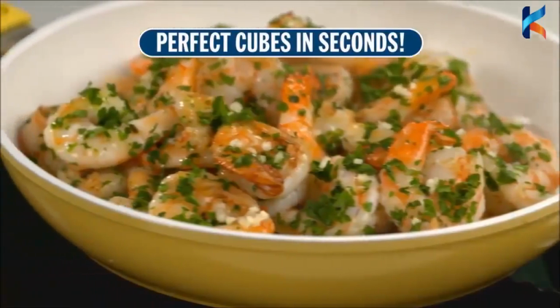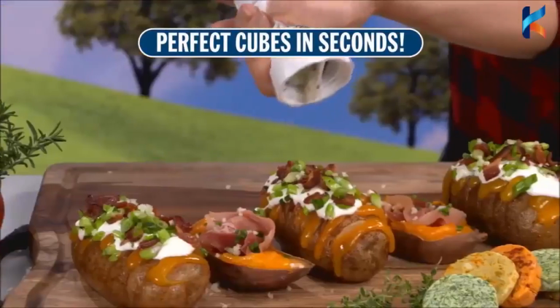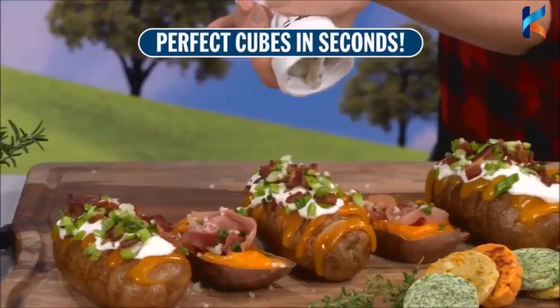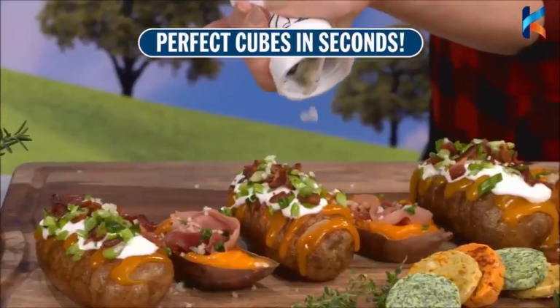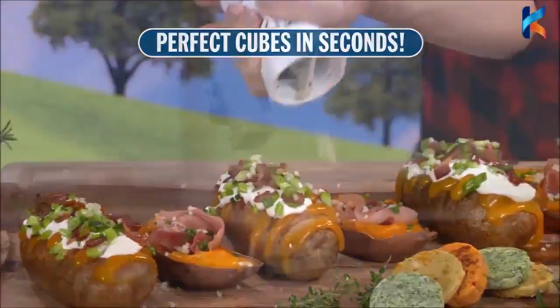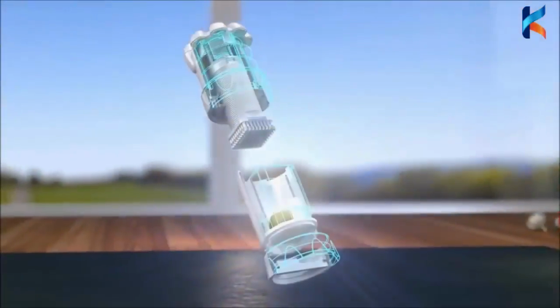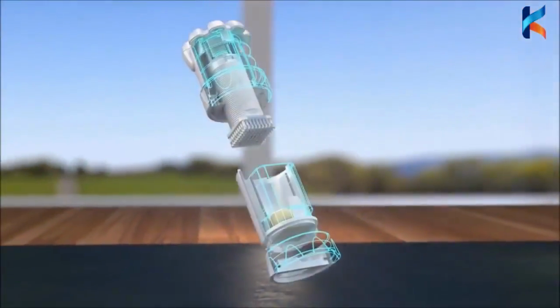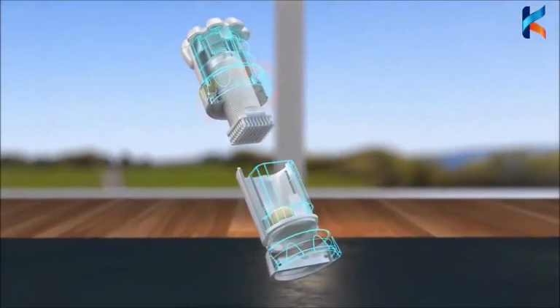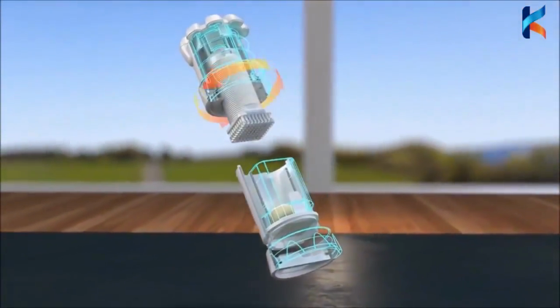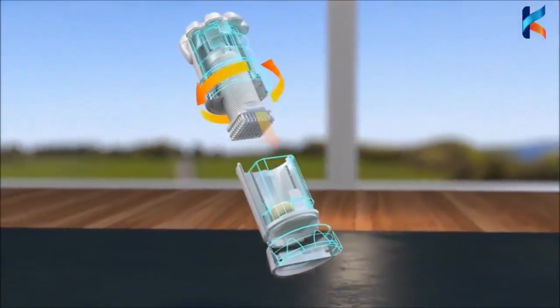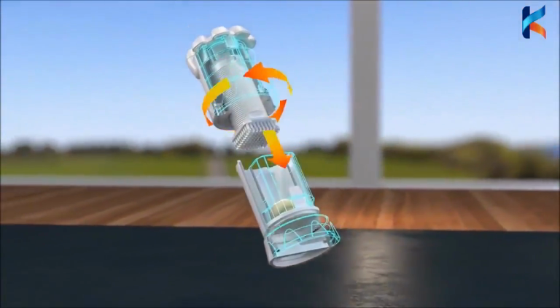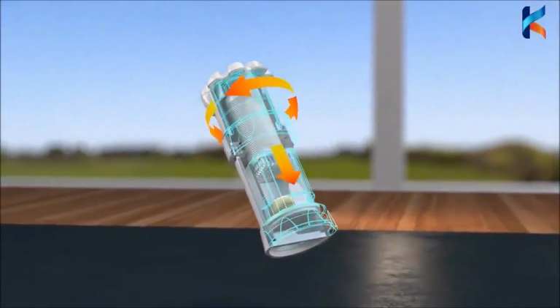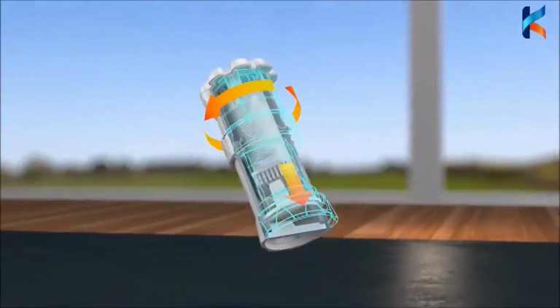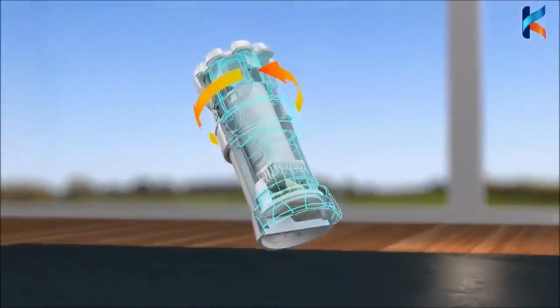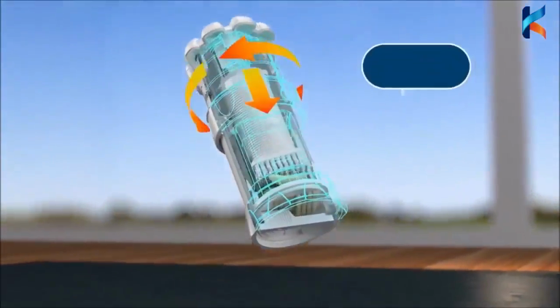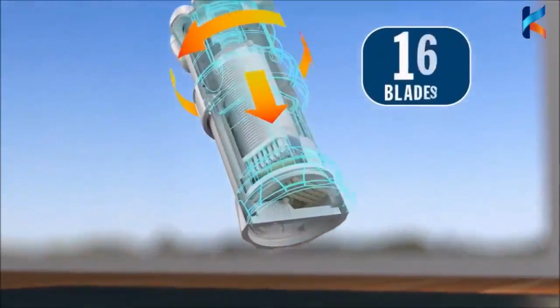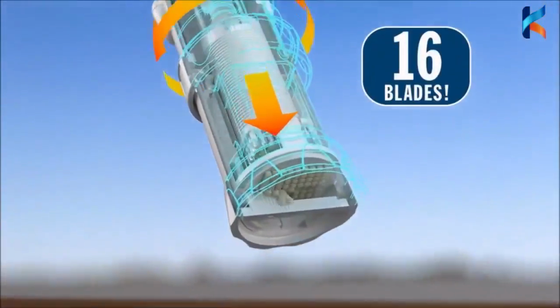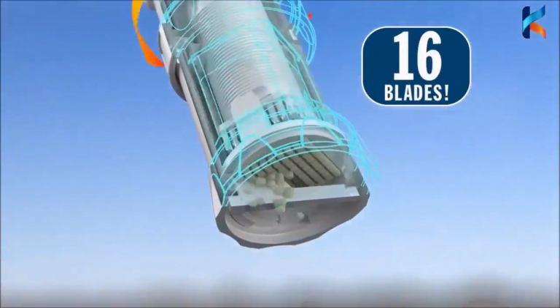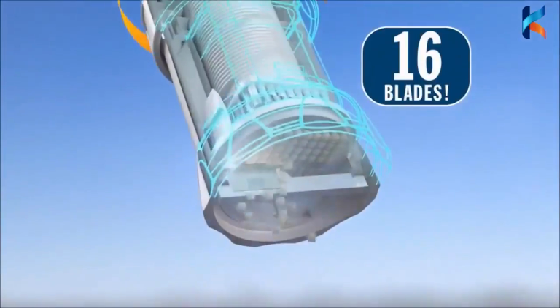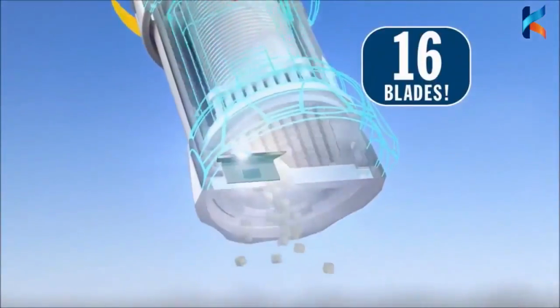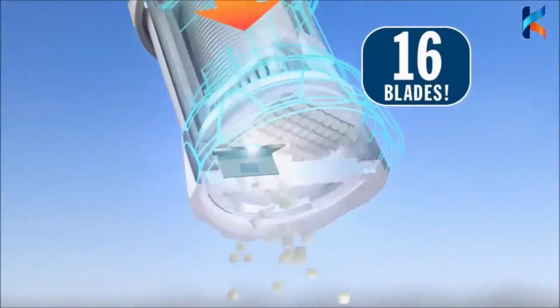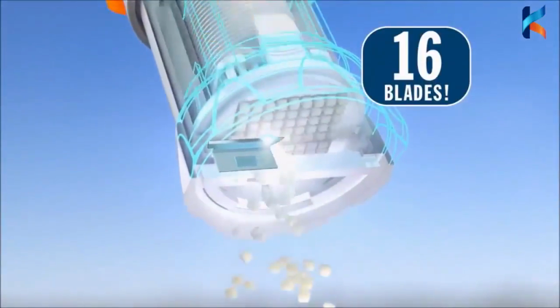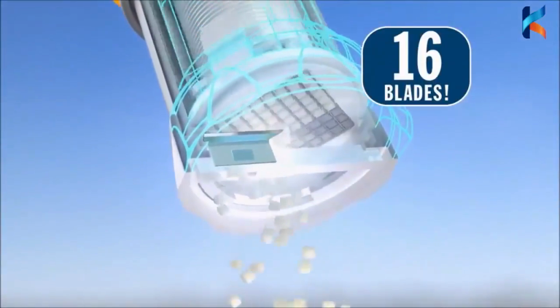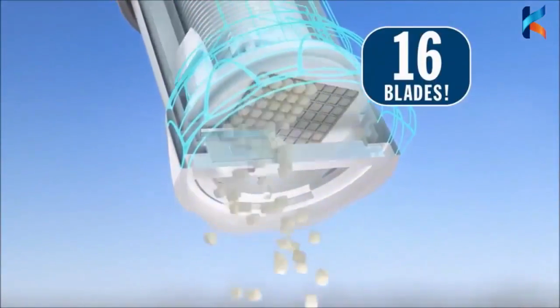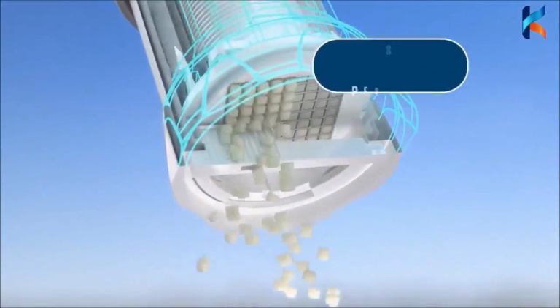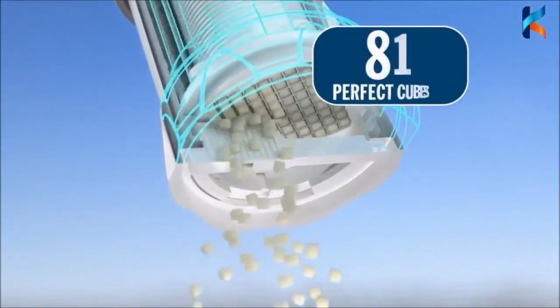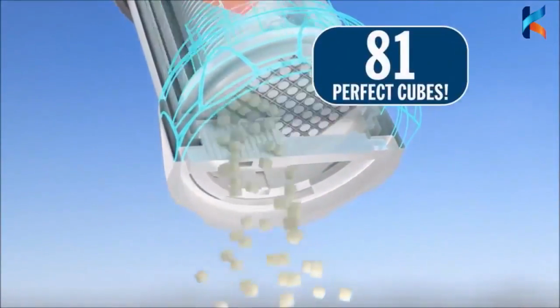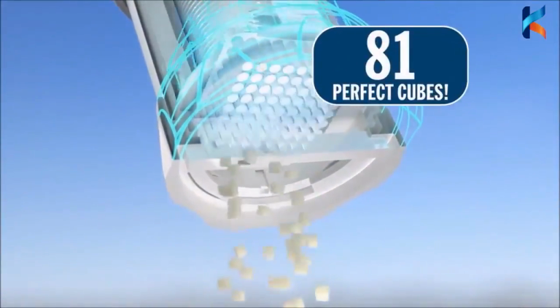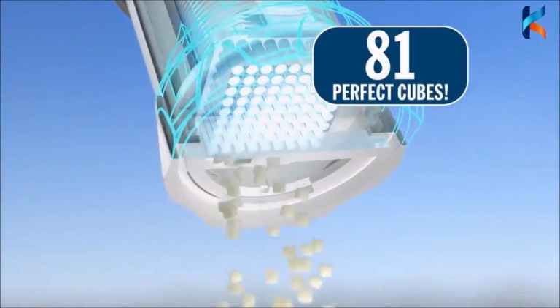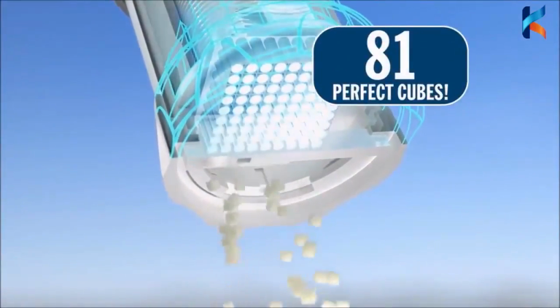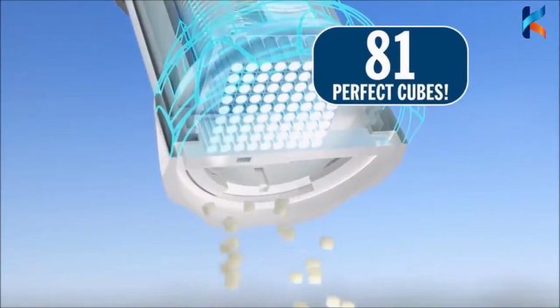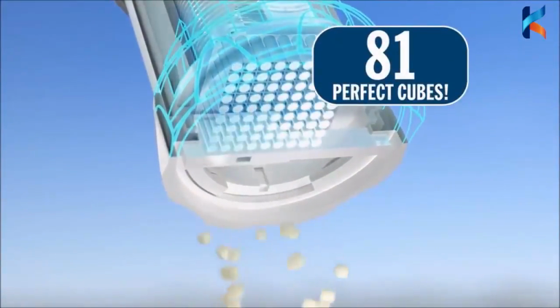It's so easy! As you twist the top, the press drives the cloves through a stainless steel cutting grid of 16 razor sharp blades. Then a second blade cuts the clove into 81 perfect cubes with no waste.